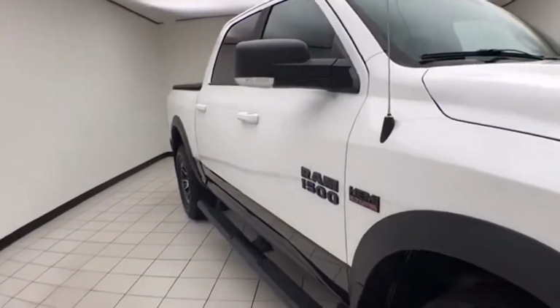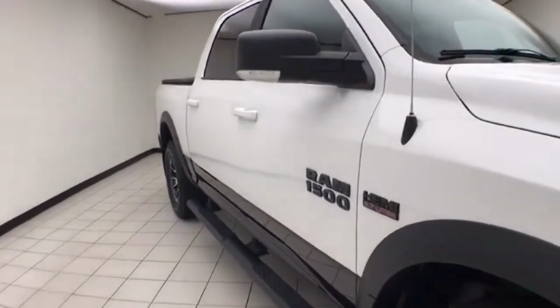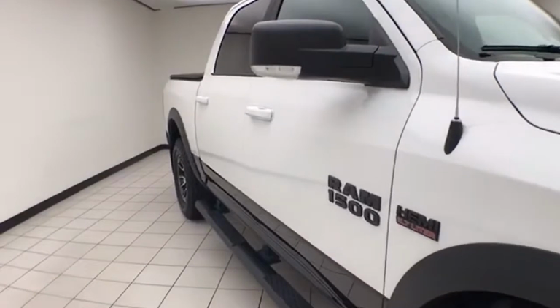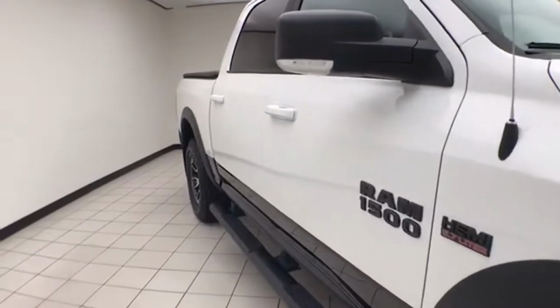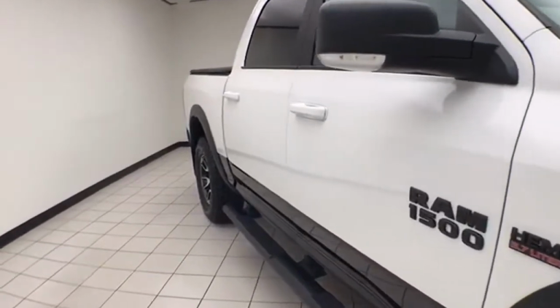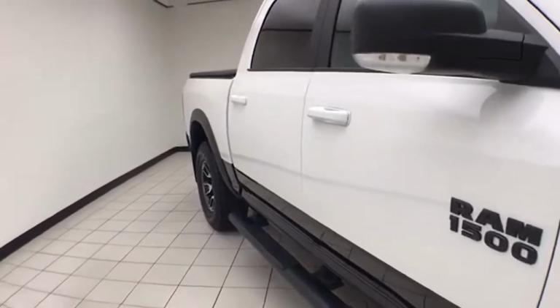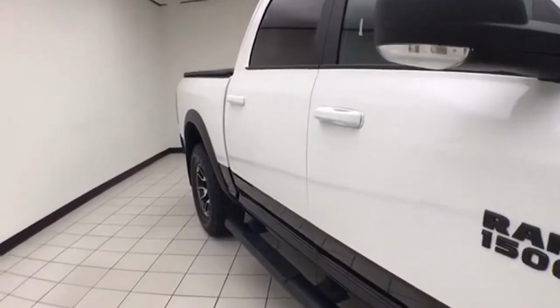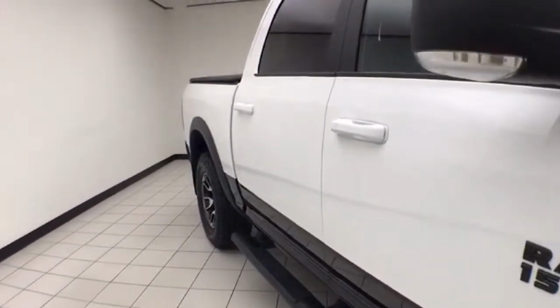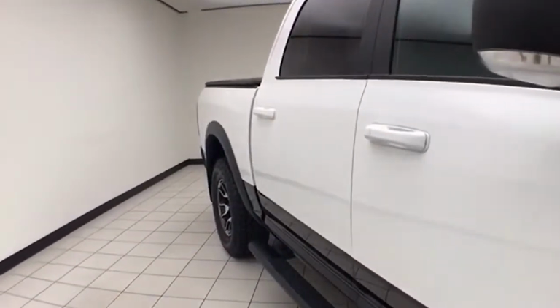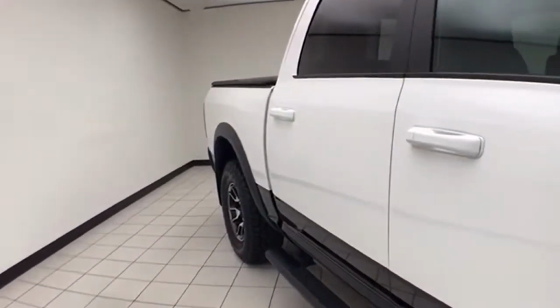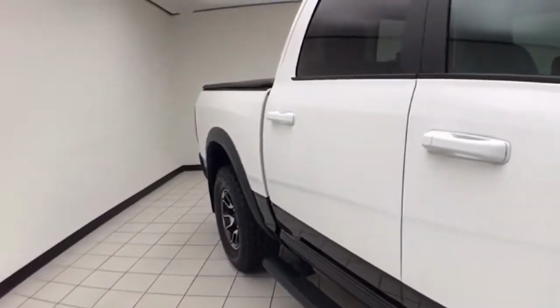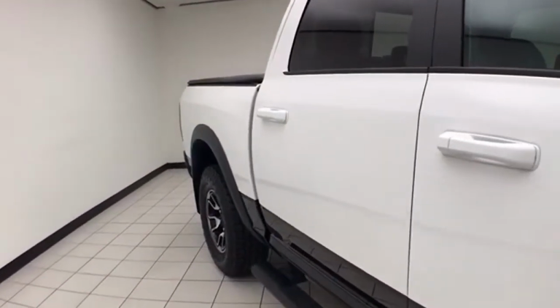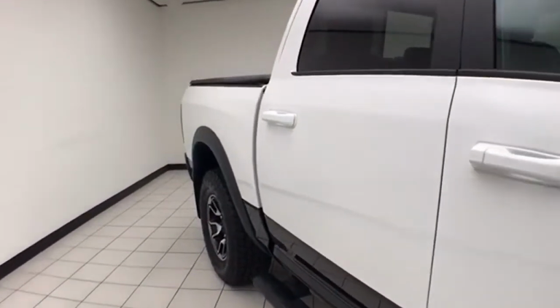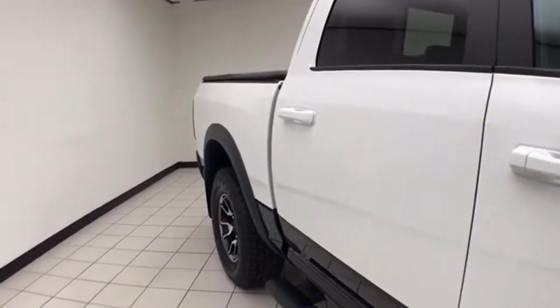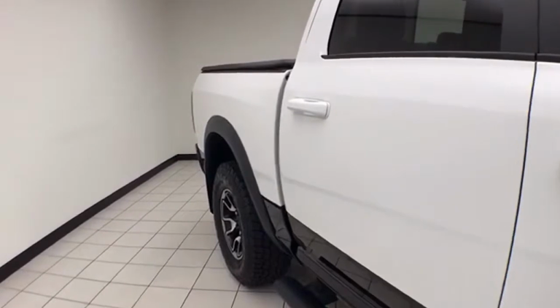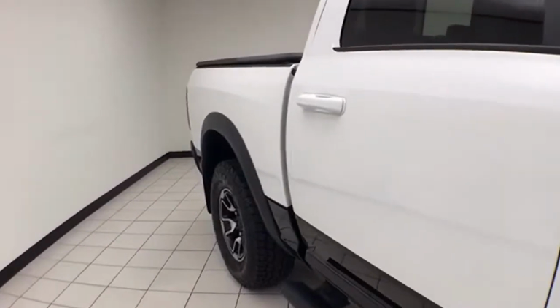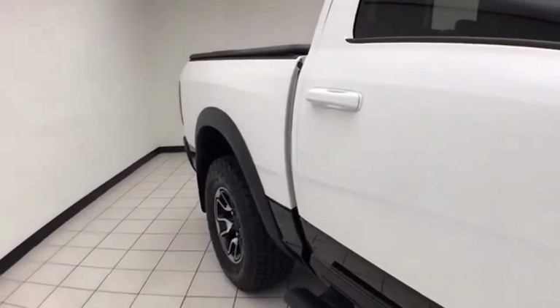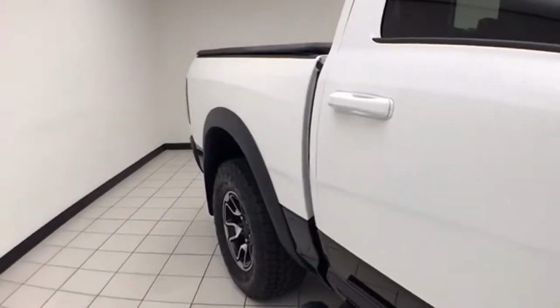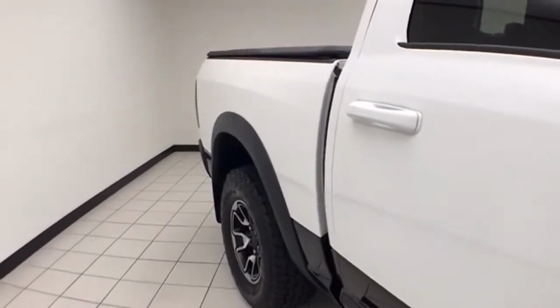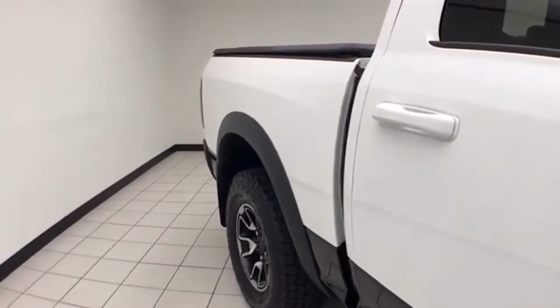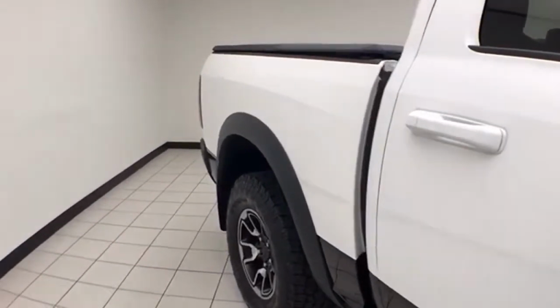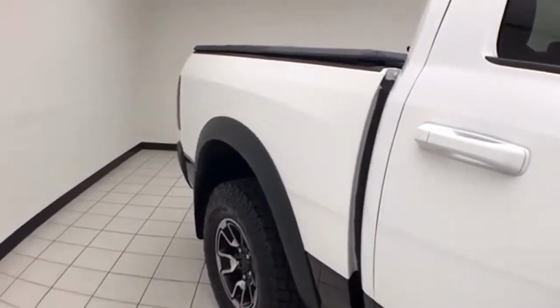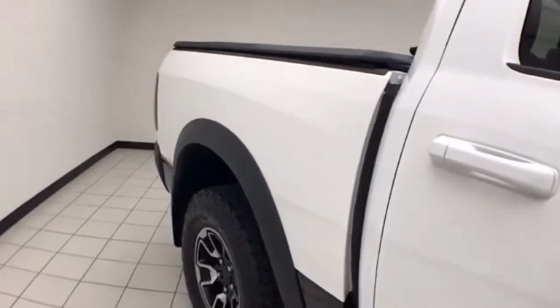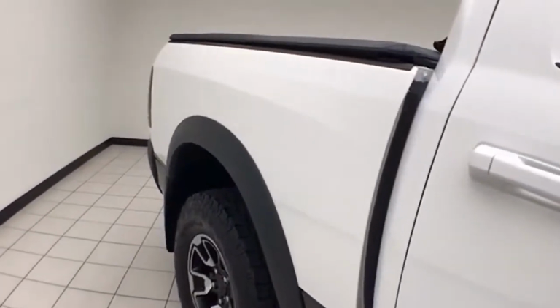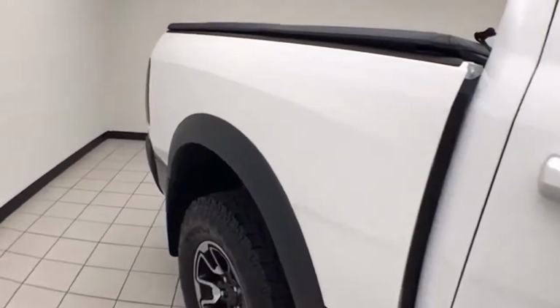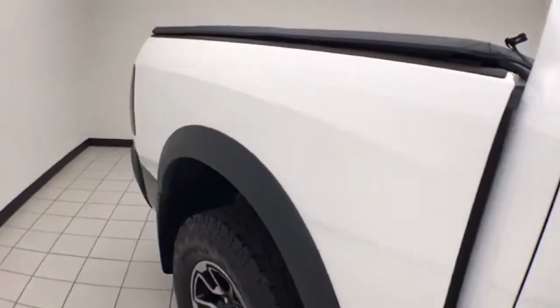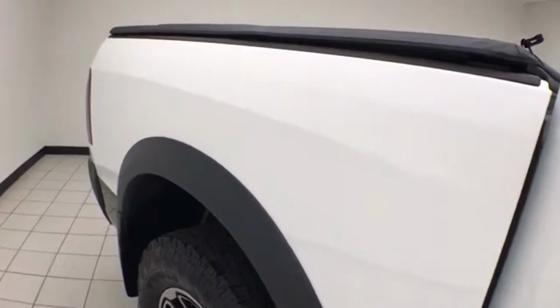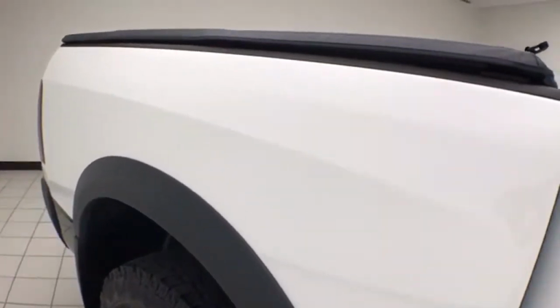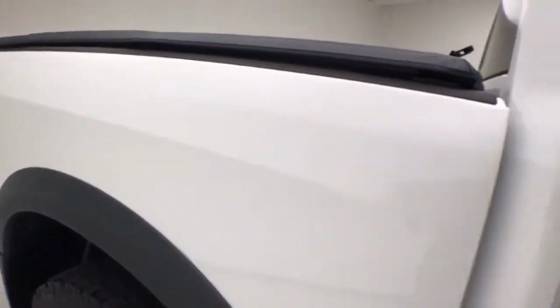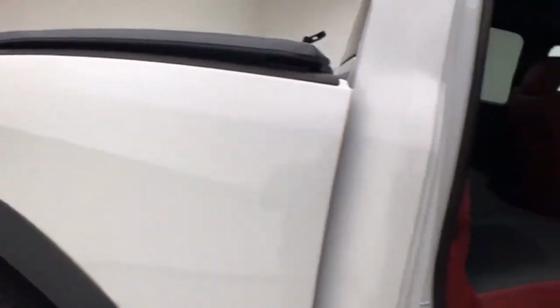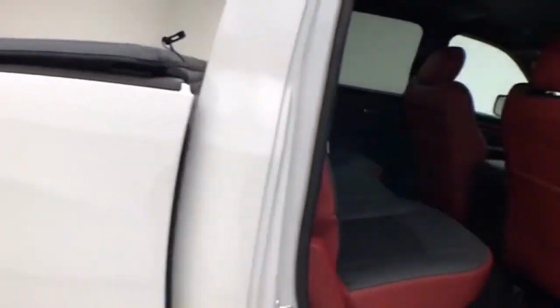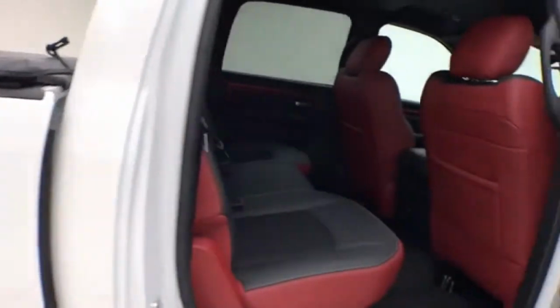To be Chrysler Group certified, the vehicle goes through a very strict 125-point inspection, giving you the balance of a three-year, 36,000-mile bumper-to-bumper warranty and a seven-year, 100,000-mile powertrain warranty. You also receive an additional three-month, 3,000-mile maximum care coverage.